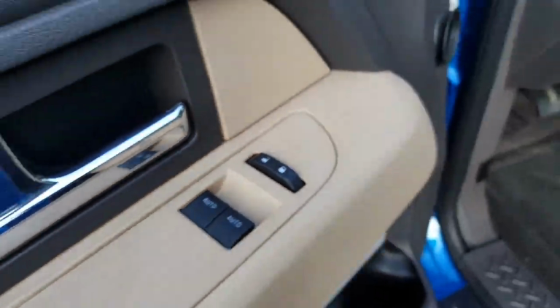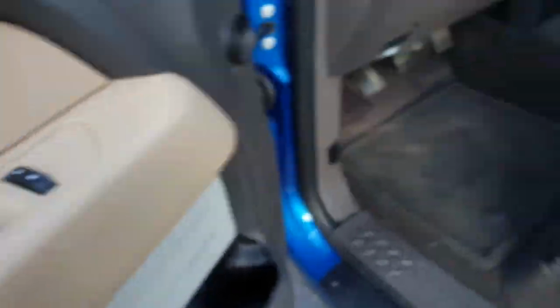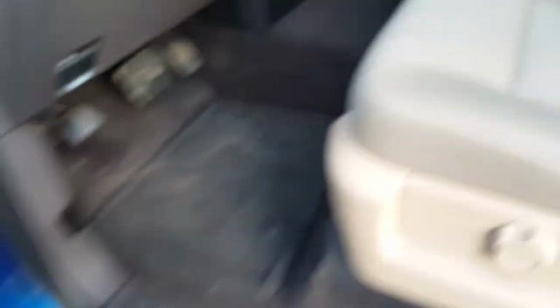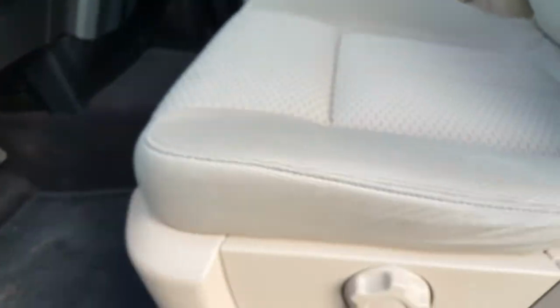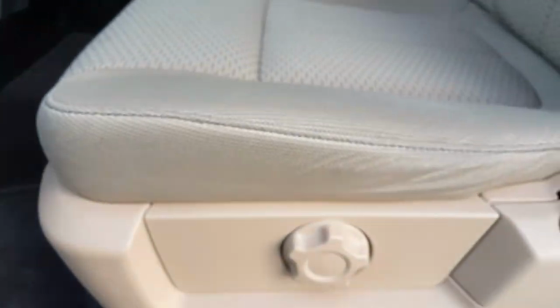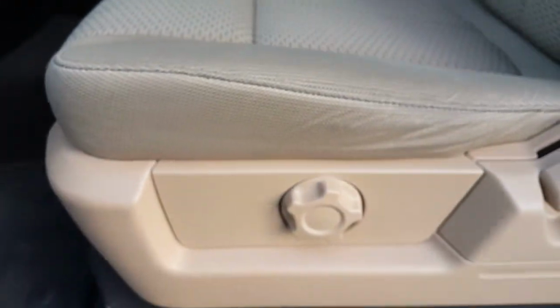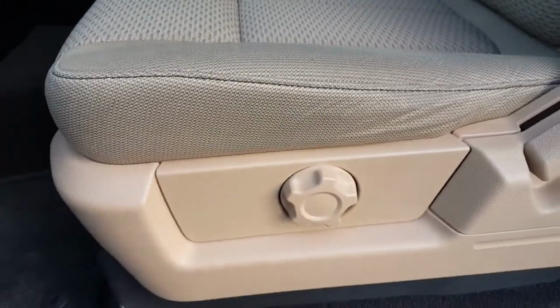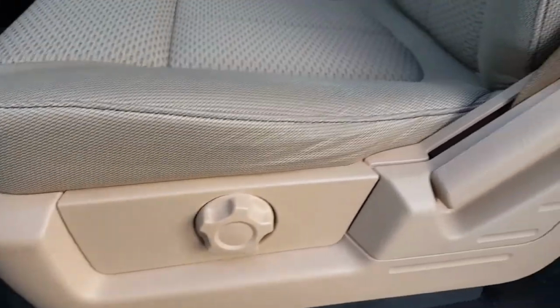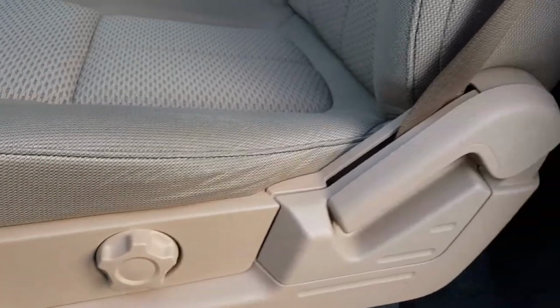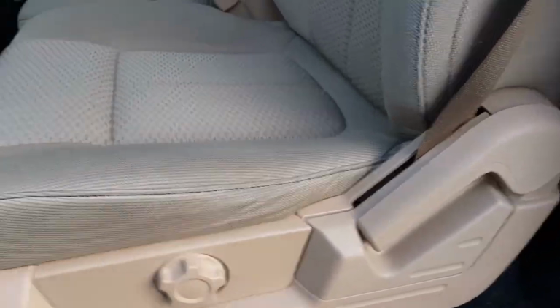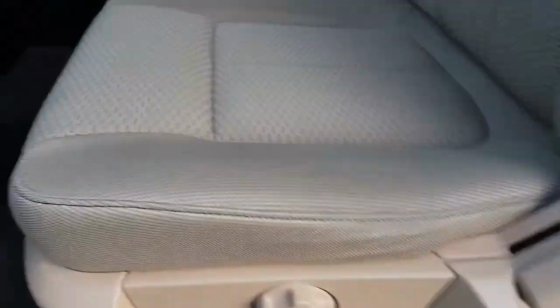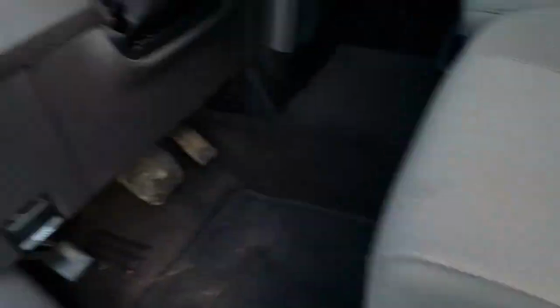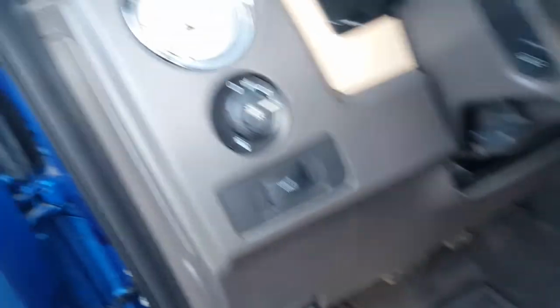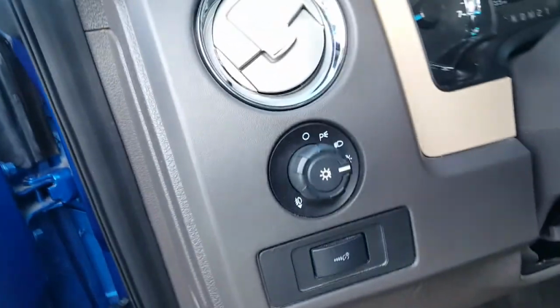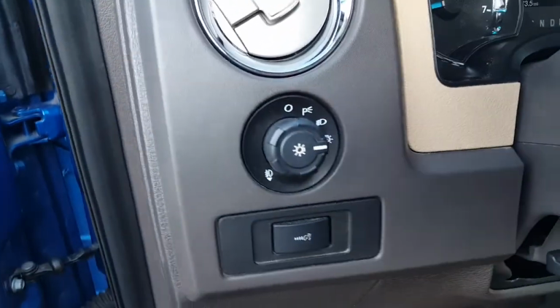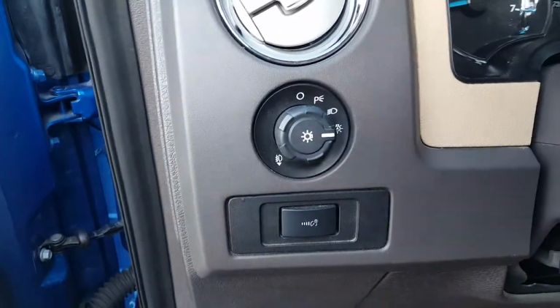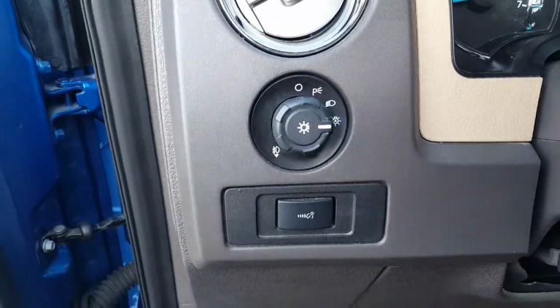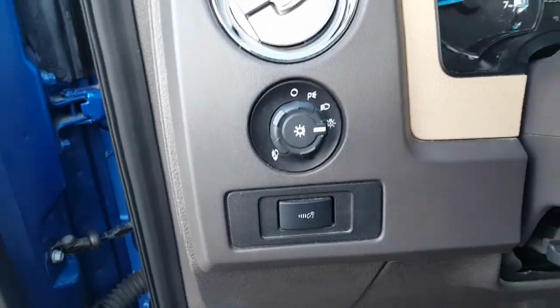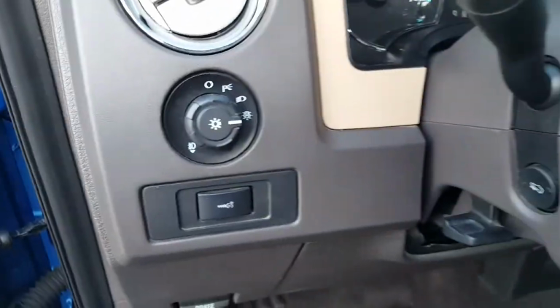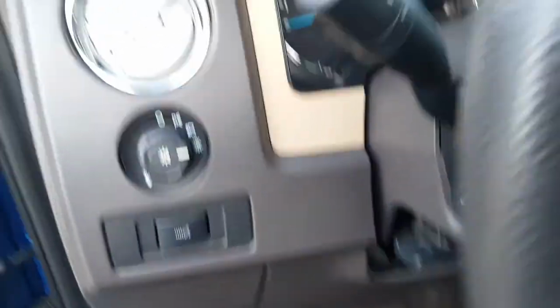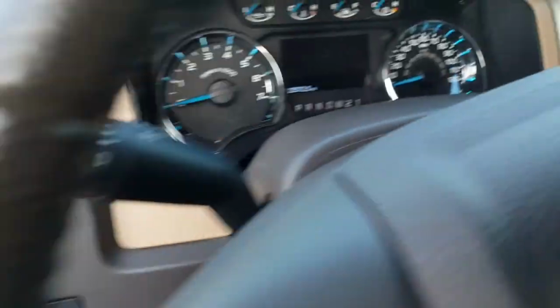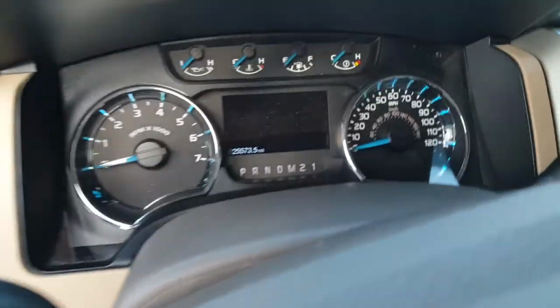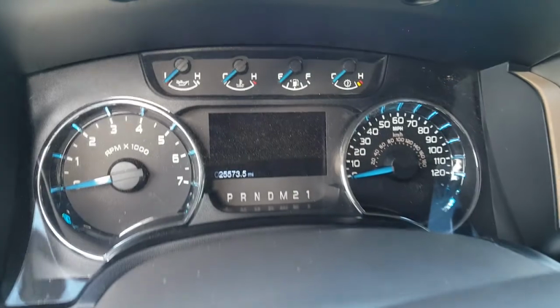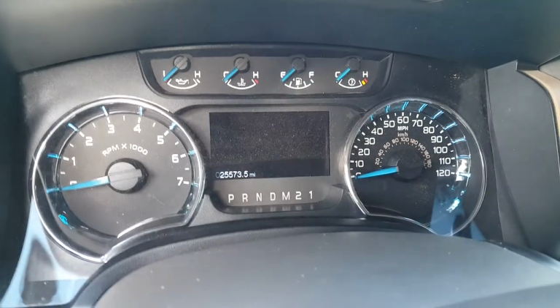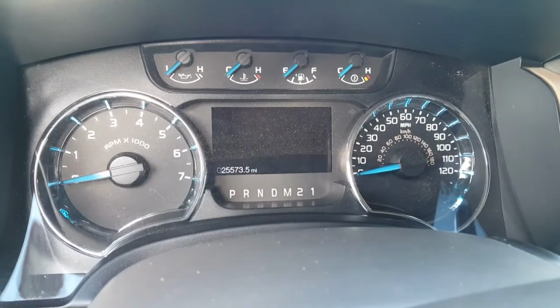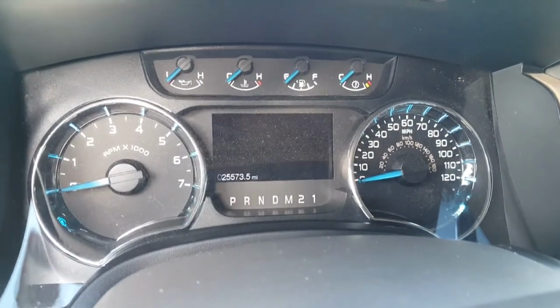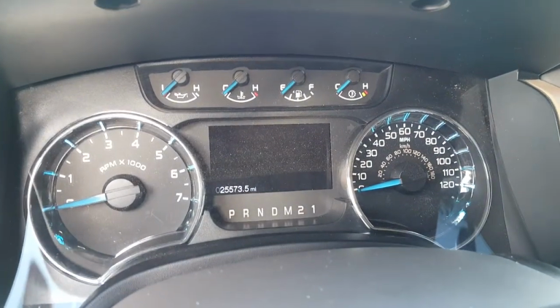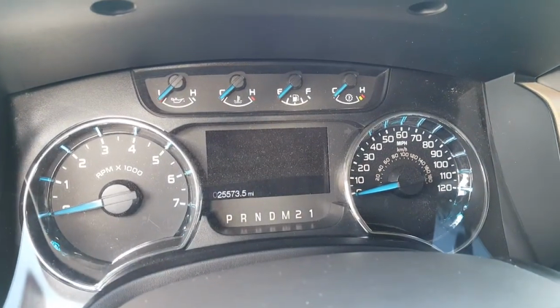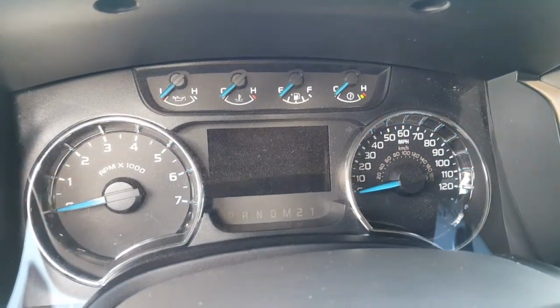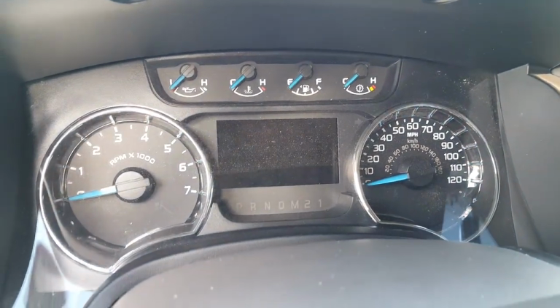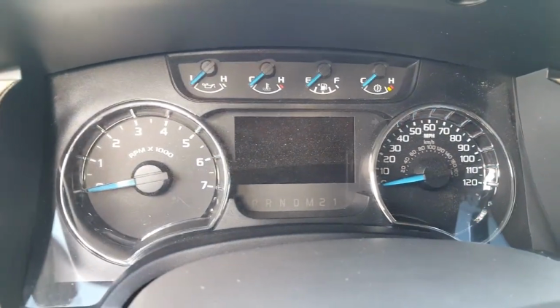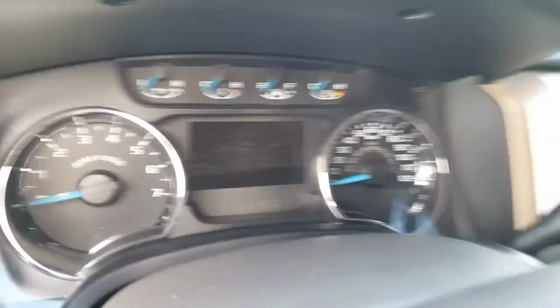Power door locks, you have lumbar support, manual seat, and automatic headlights. Currently it has 25,573 miles on it.